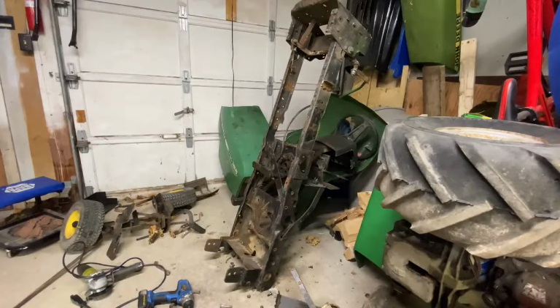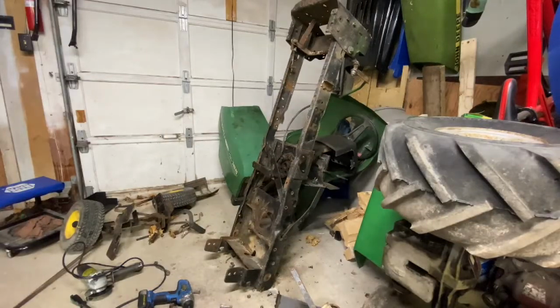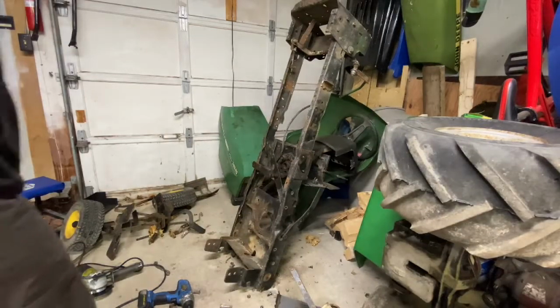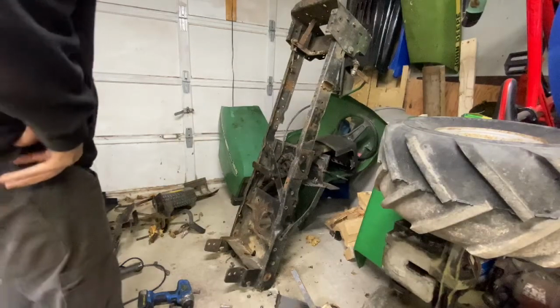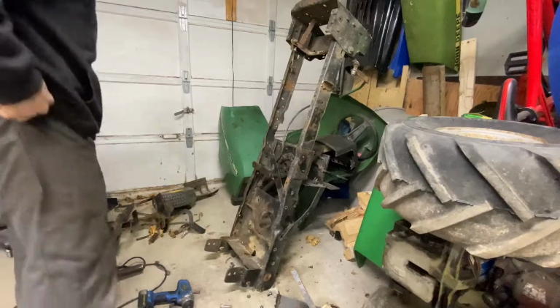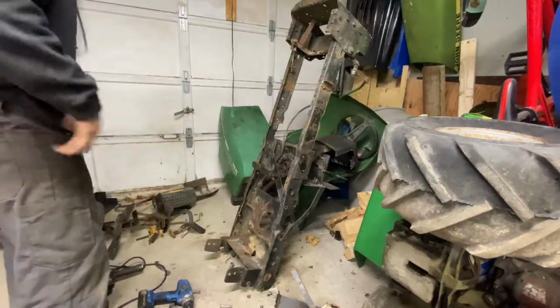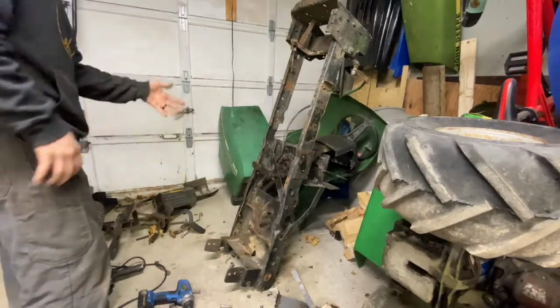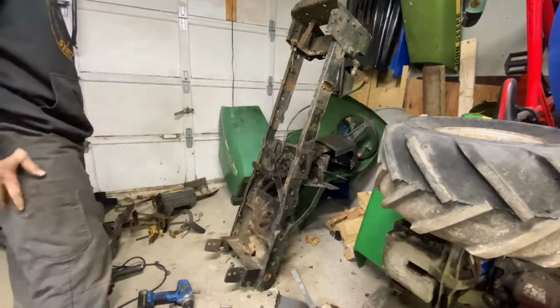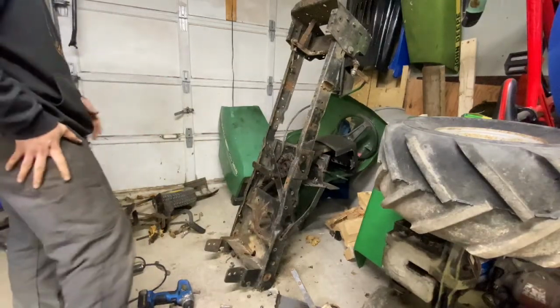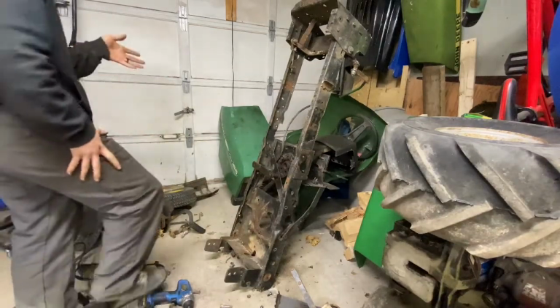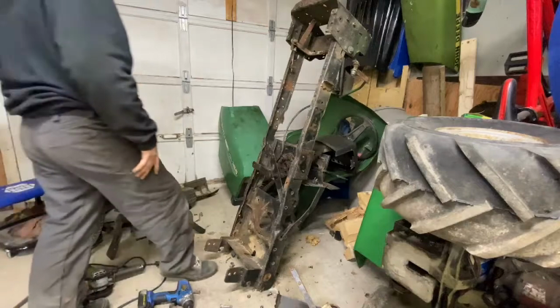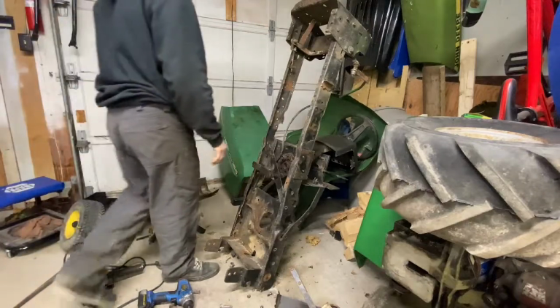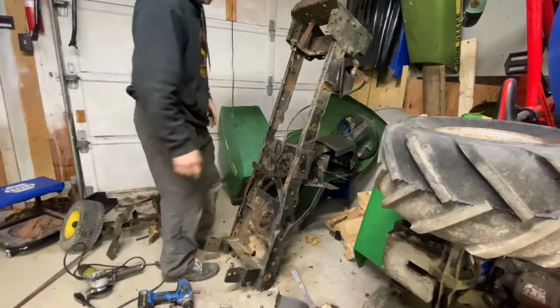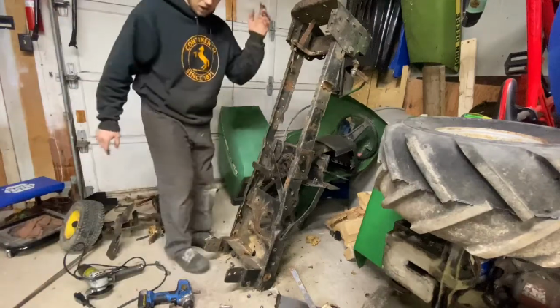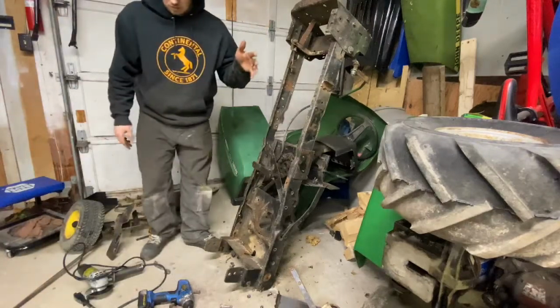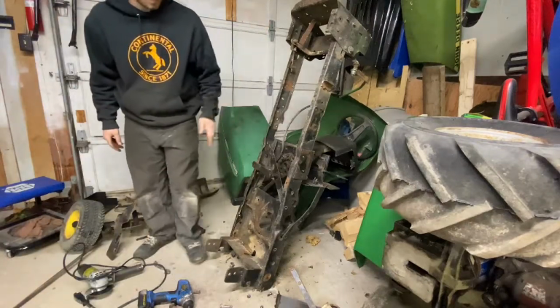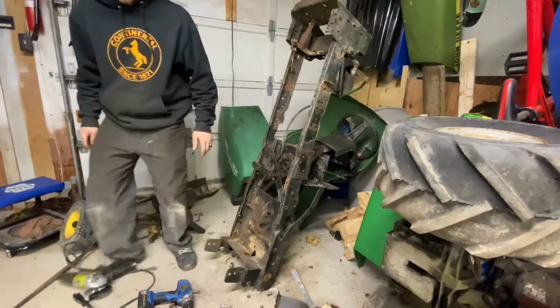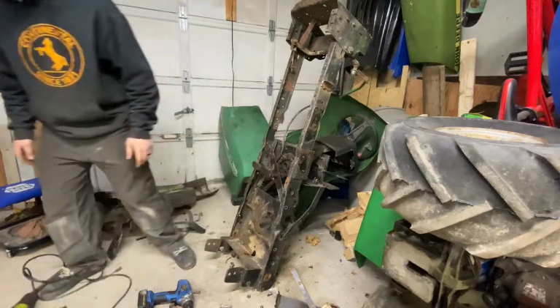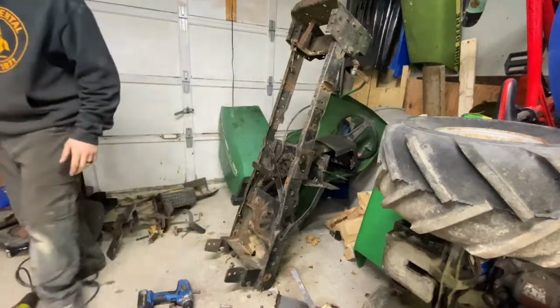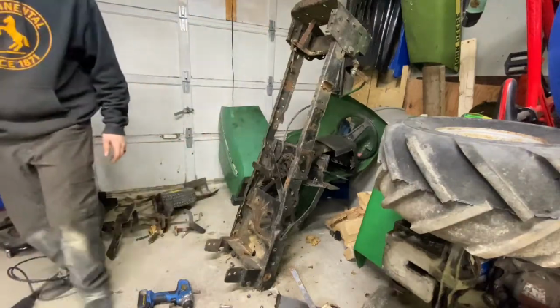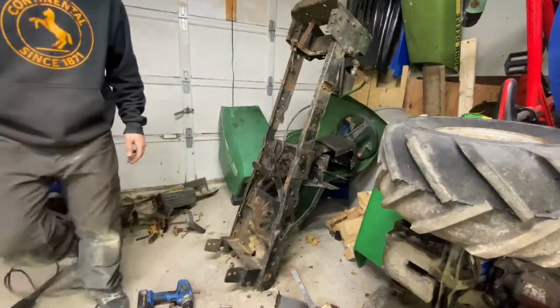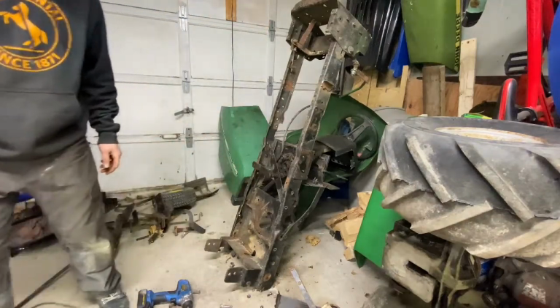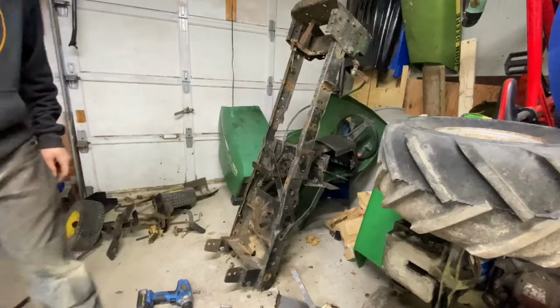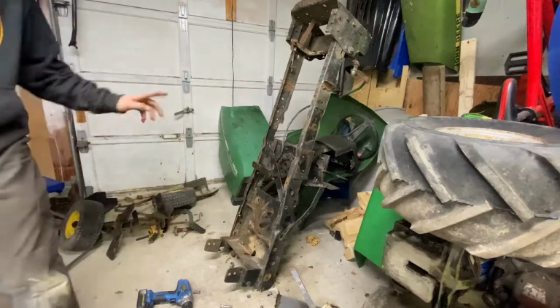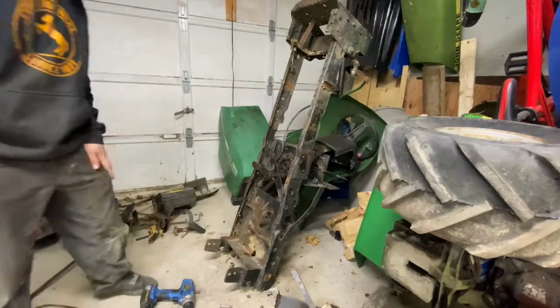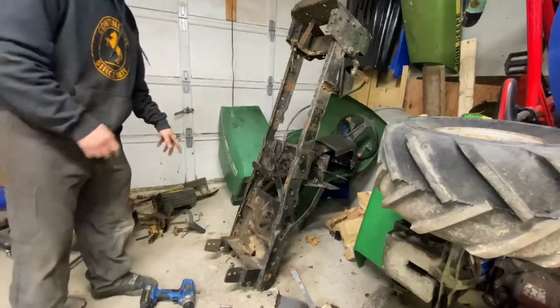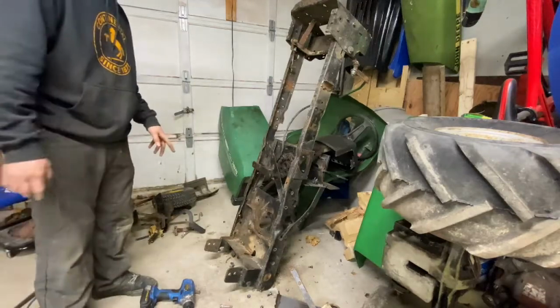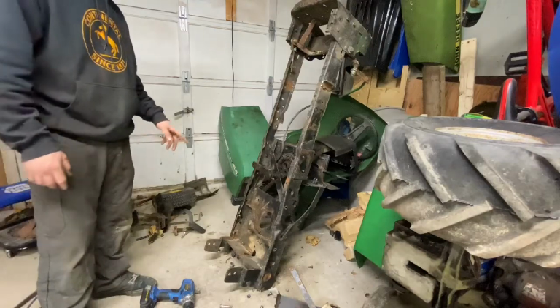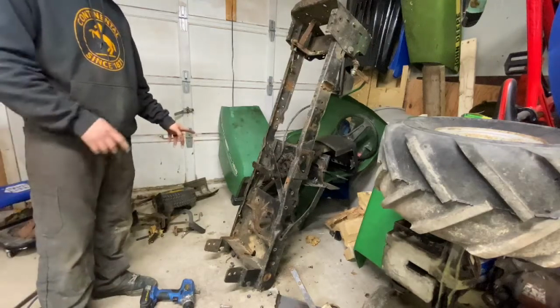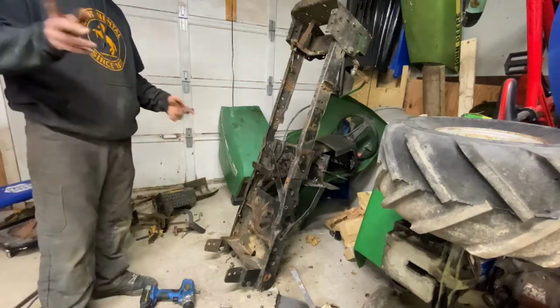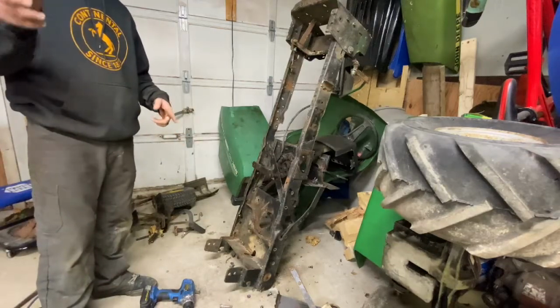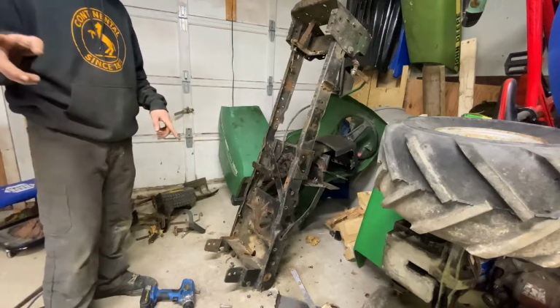So the last step: now that I've gotten that loose and determined how to get it loose, I'm going to have to drop this back on and then take that front piece out, and then we will be on to the bench.